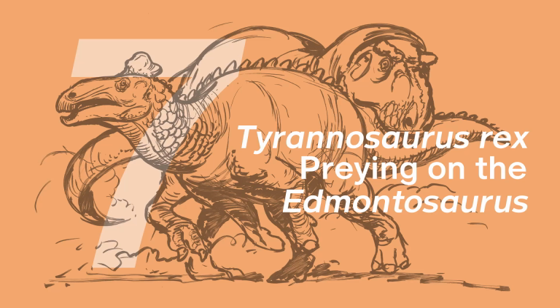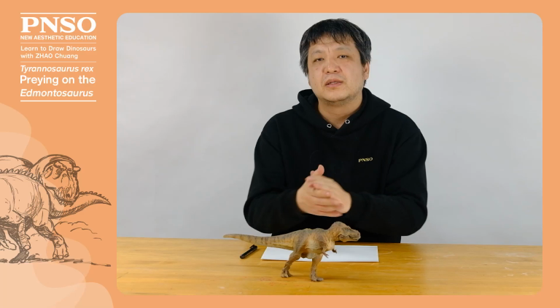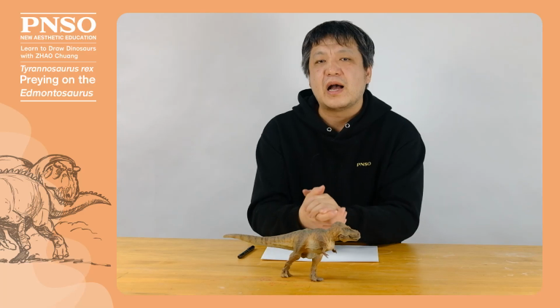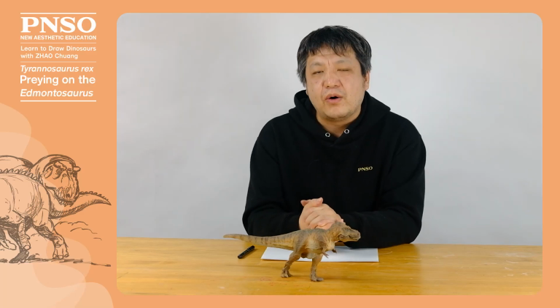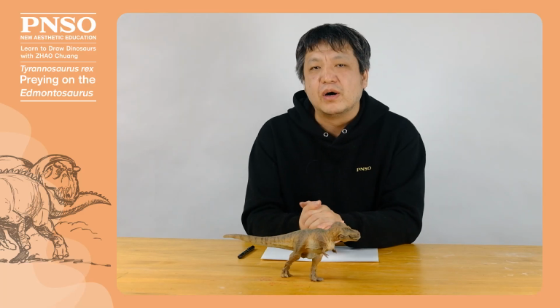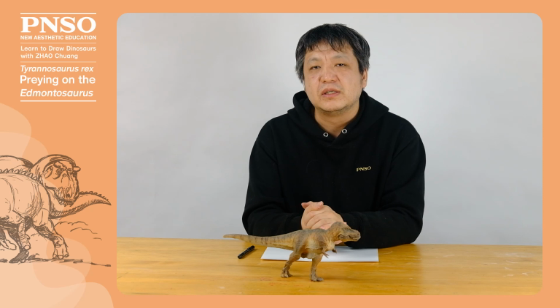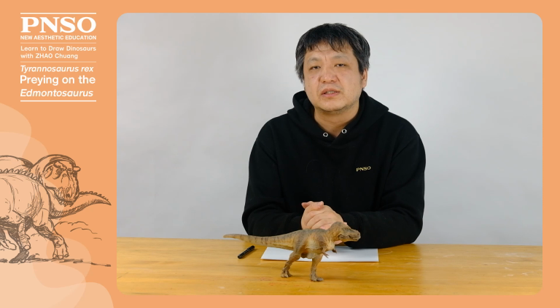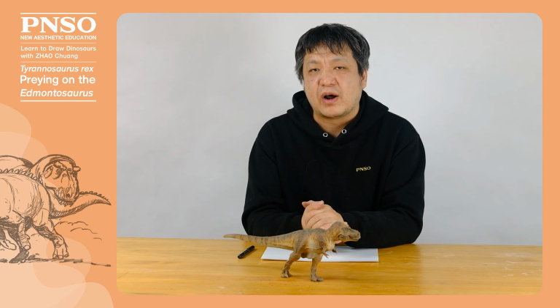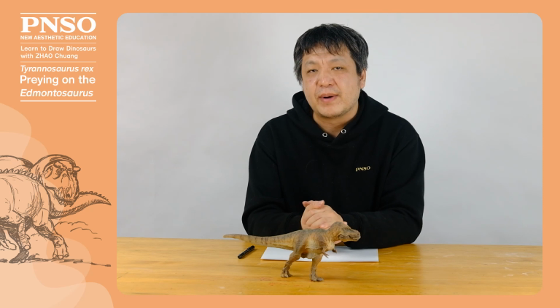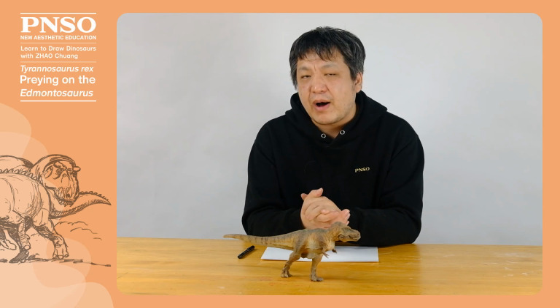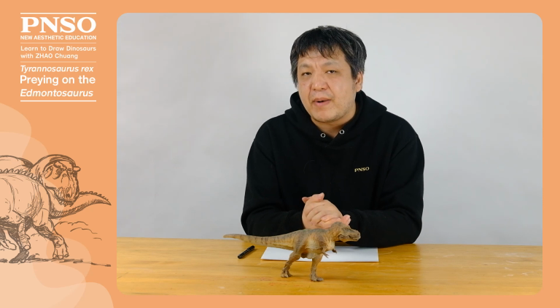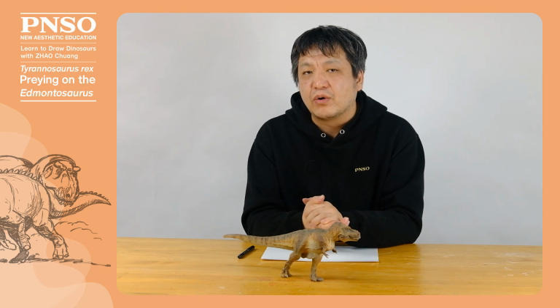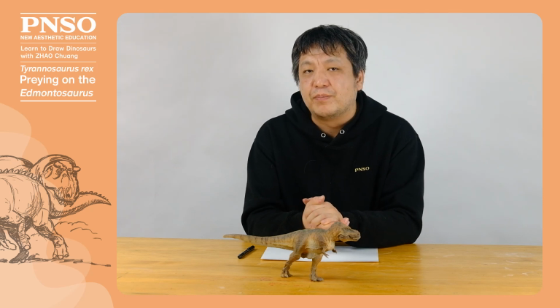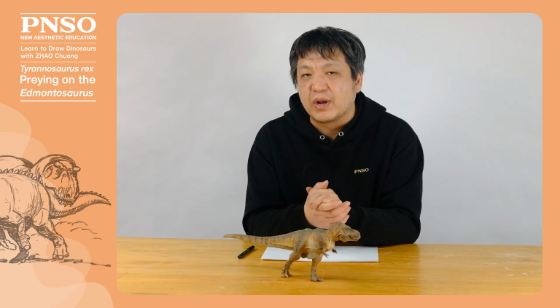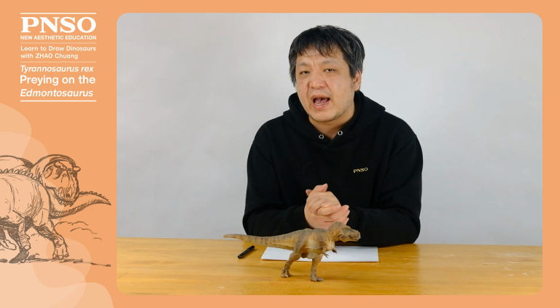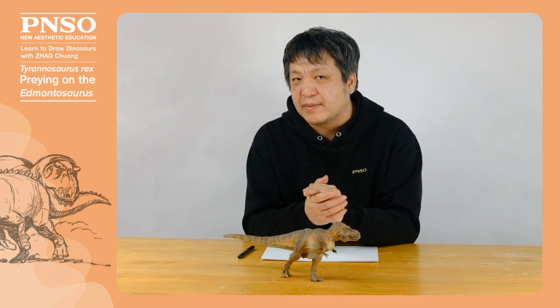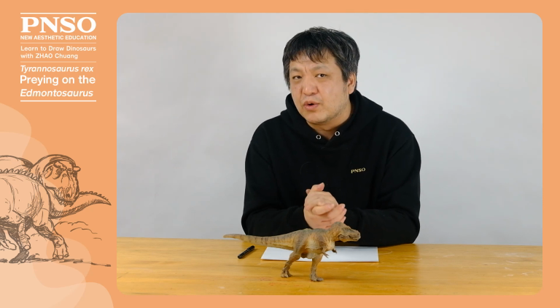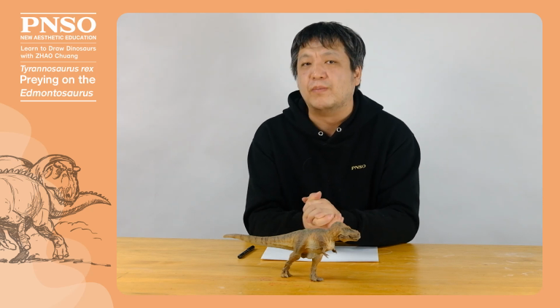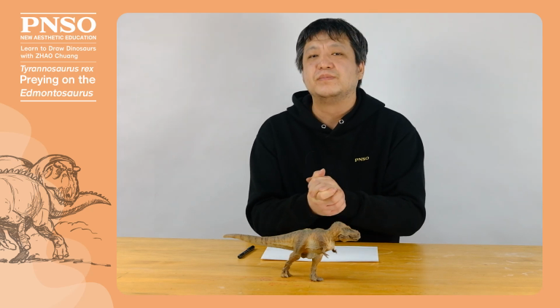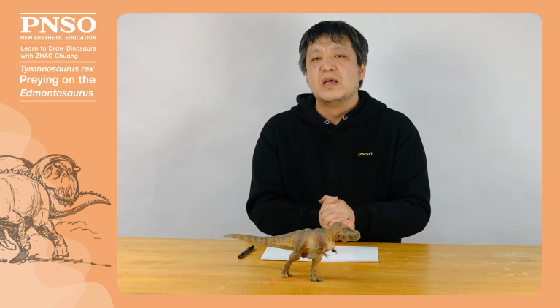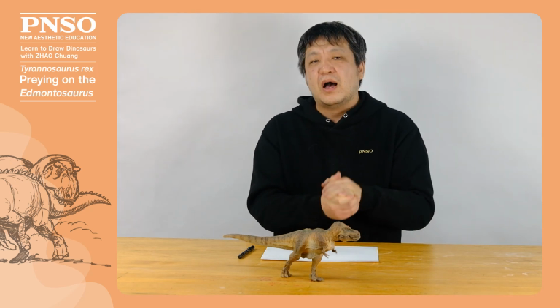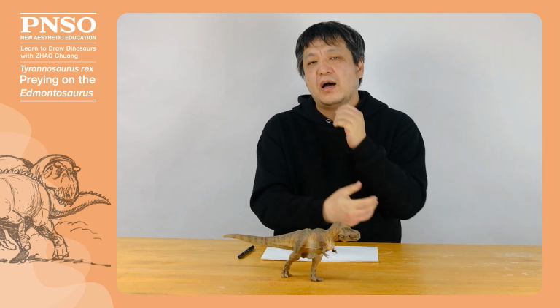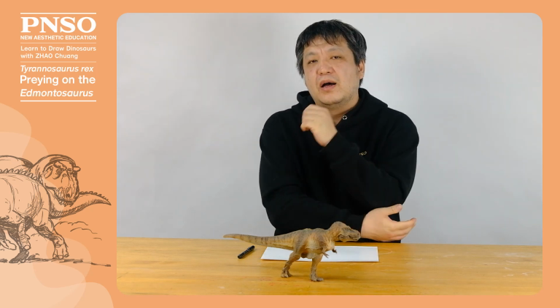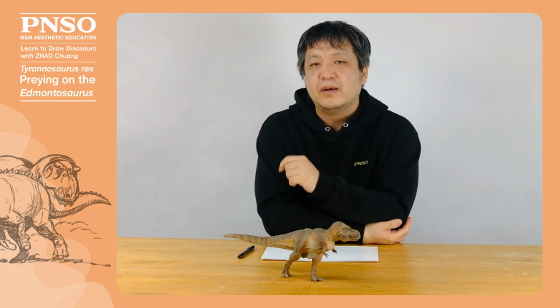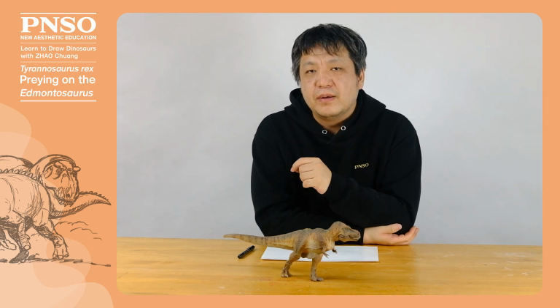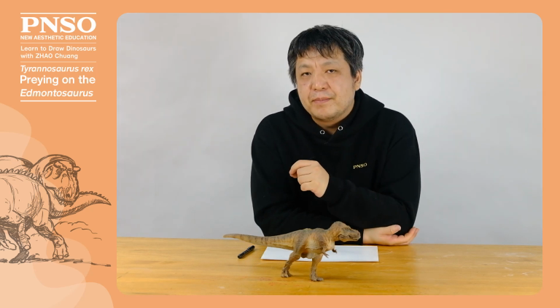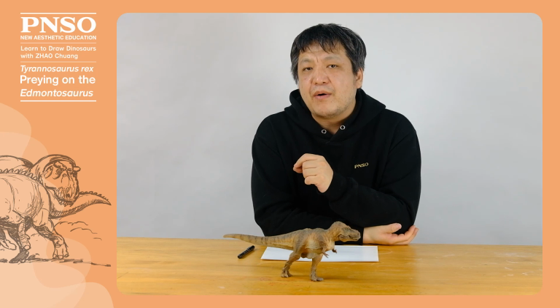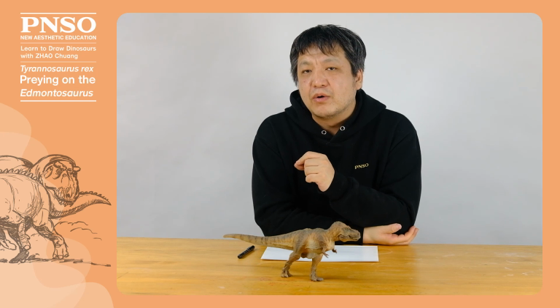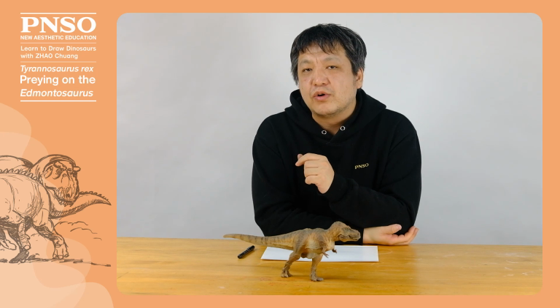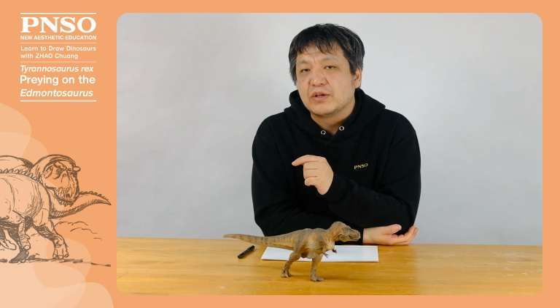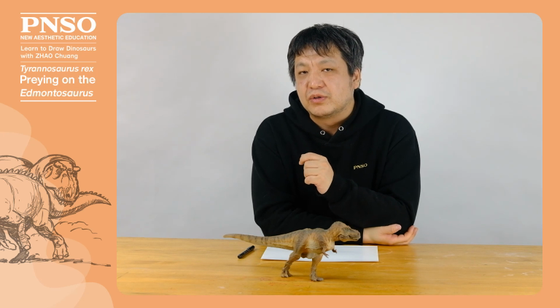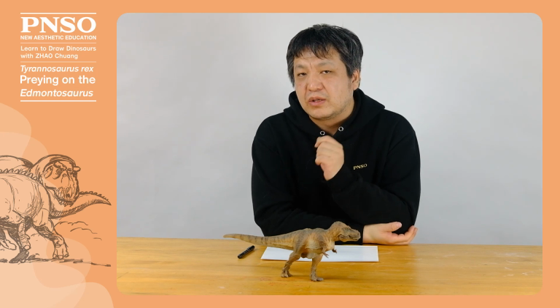Hello, everyone. I am Zhao Chuang. Today, let's draw the Tyrannosaurus rex preying on the Edmontosaurus.